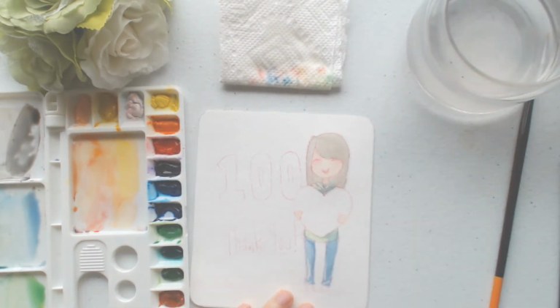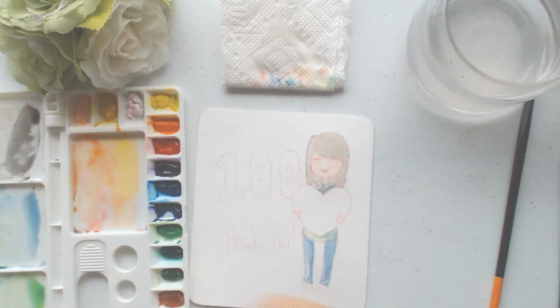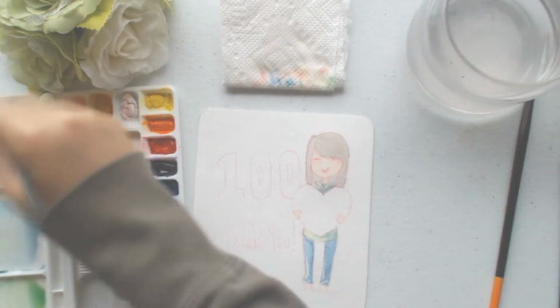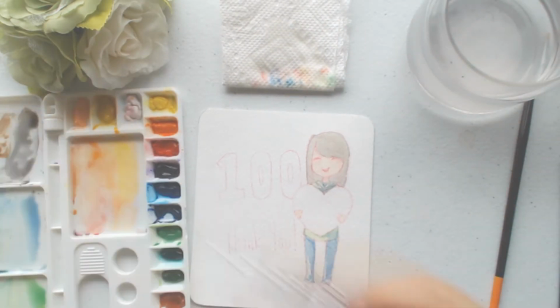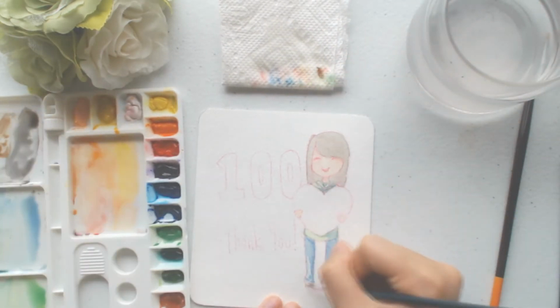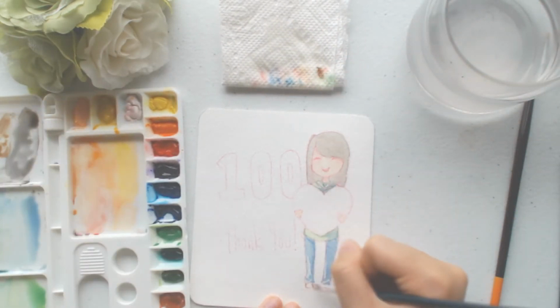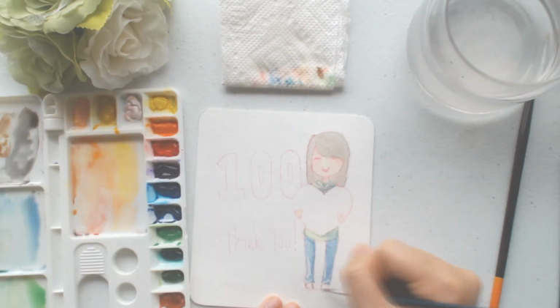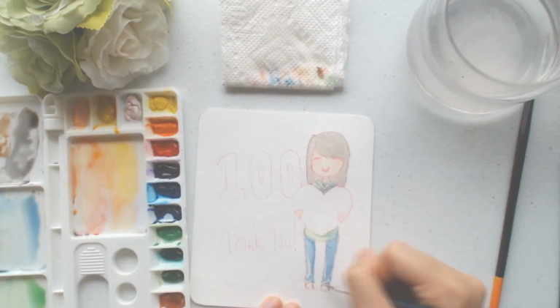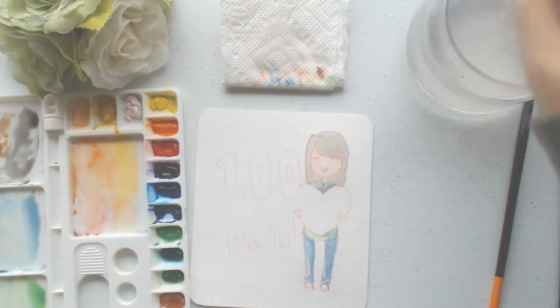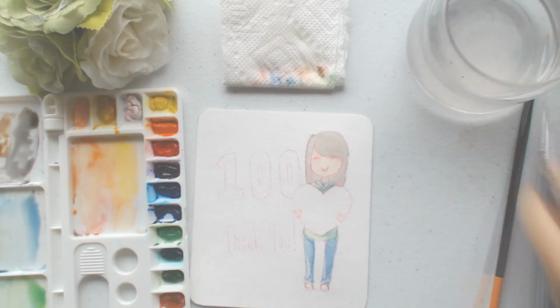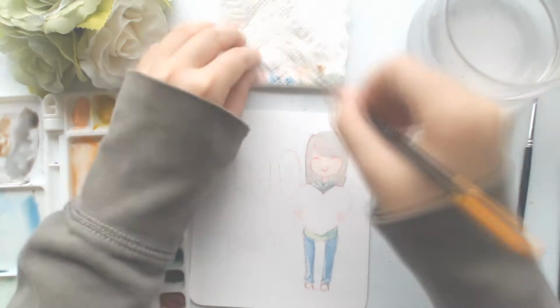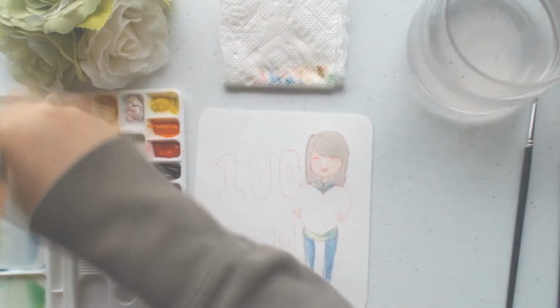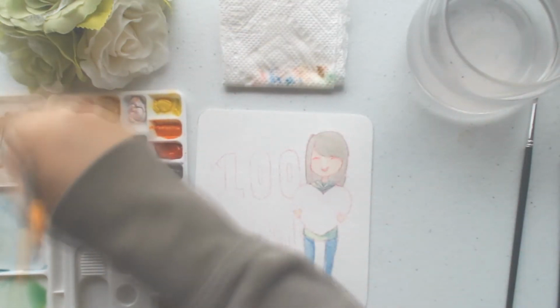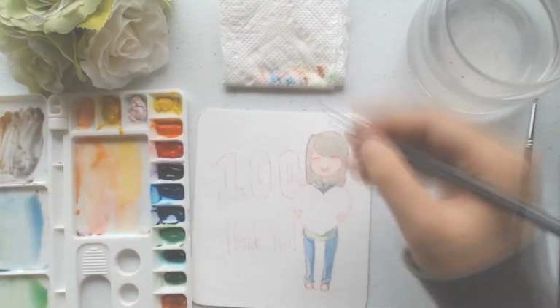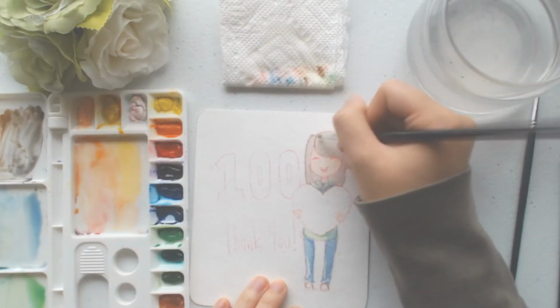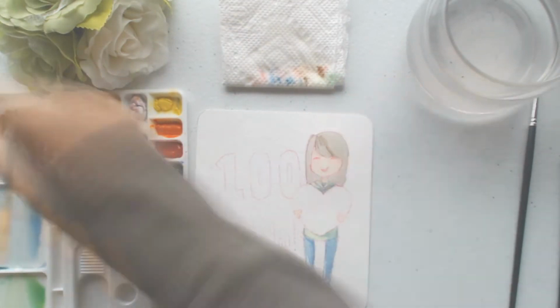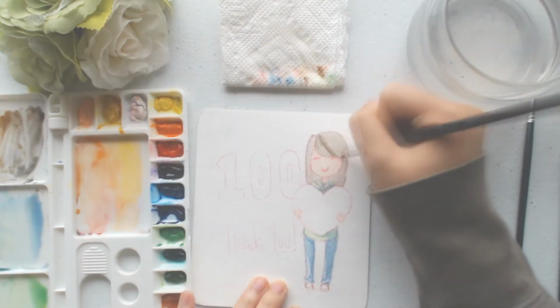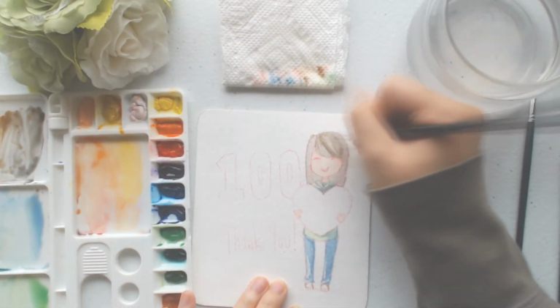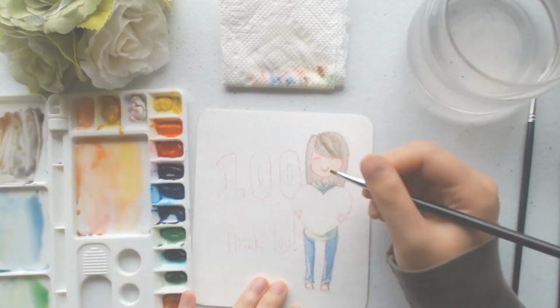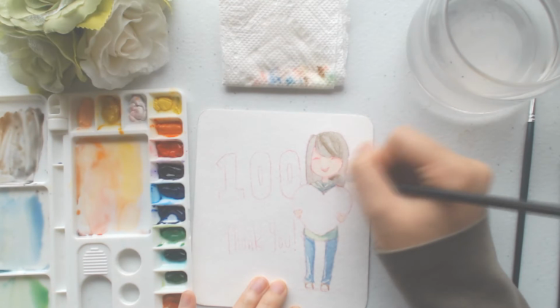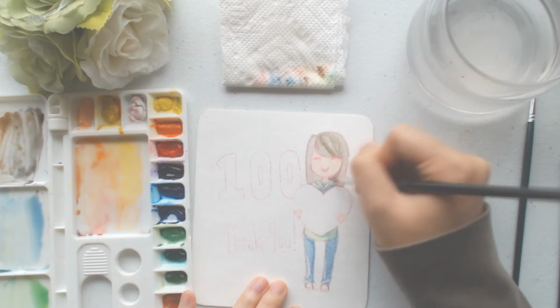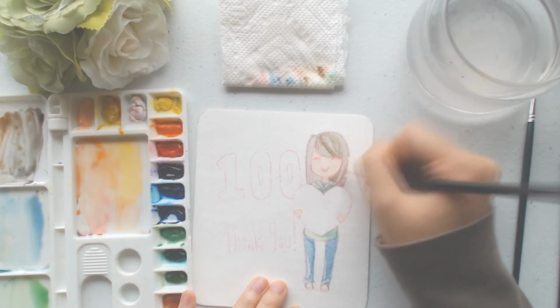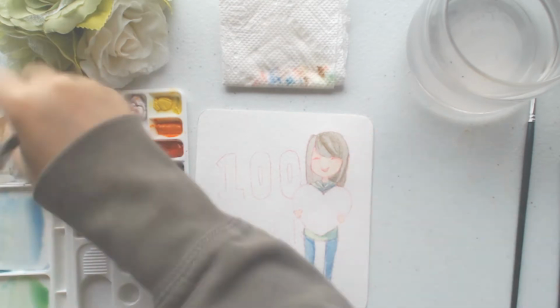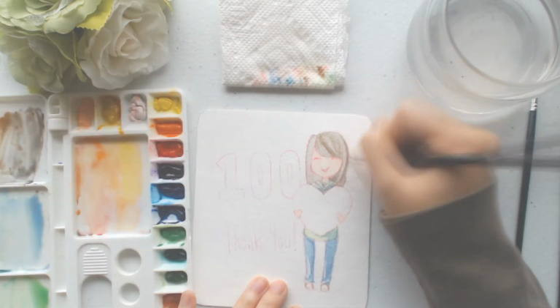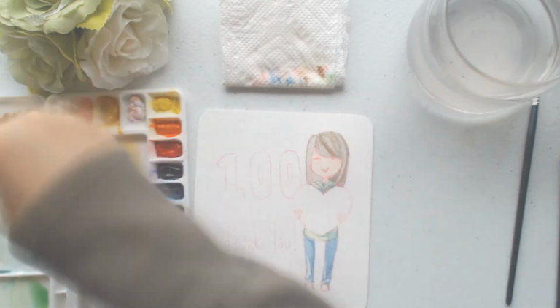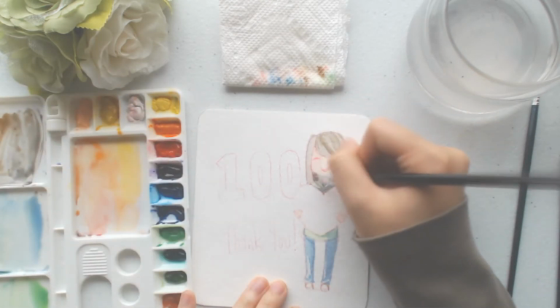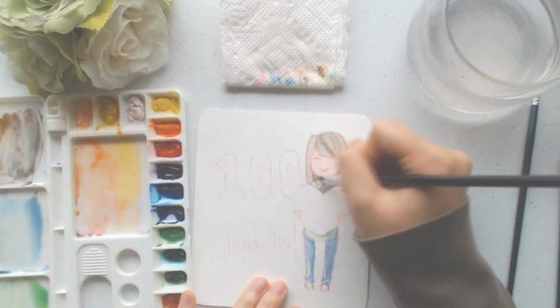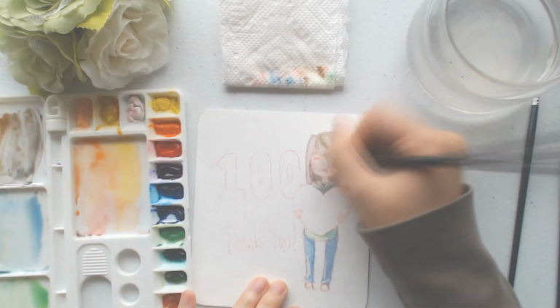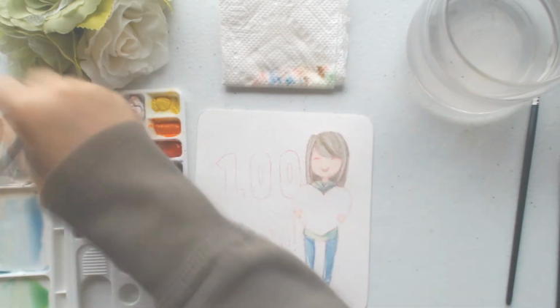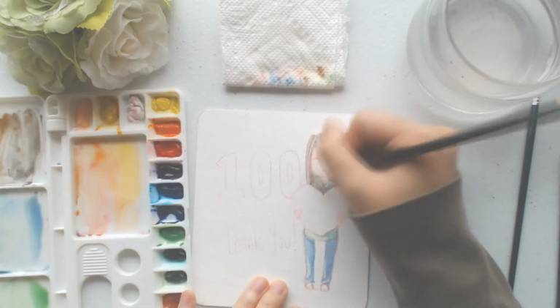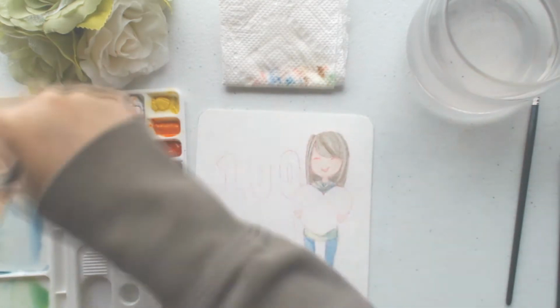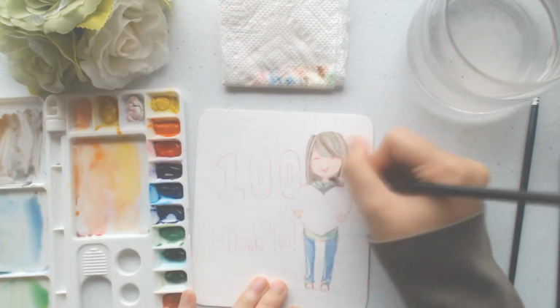I don't know what to say. It's really hard because I'm also trying to not use a cheat sheet that I usually do. I jot down notes about what I'm going to say, and this time I'm just doing it off the top of my head.